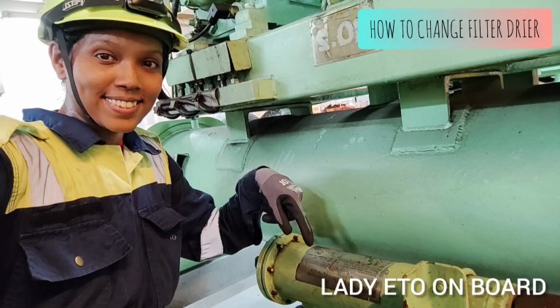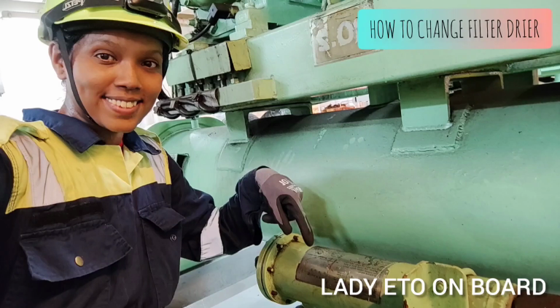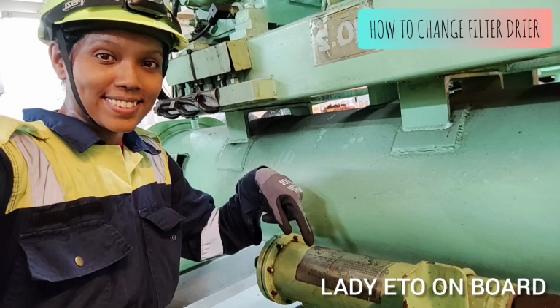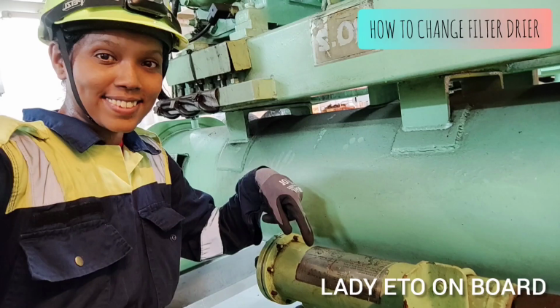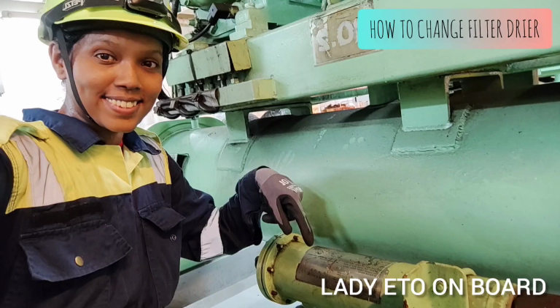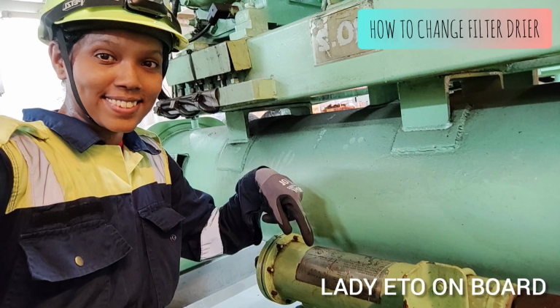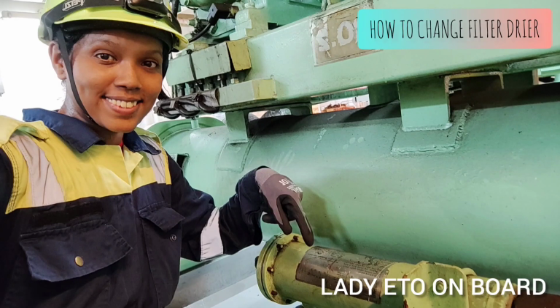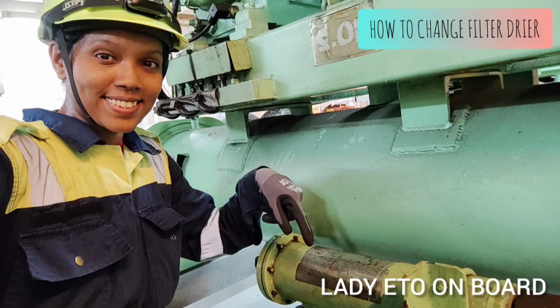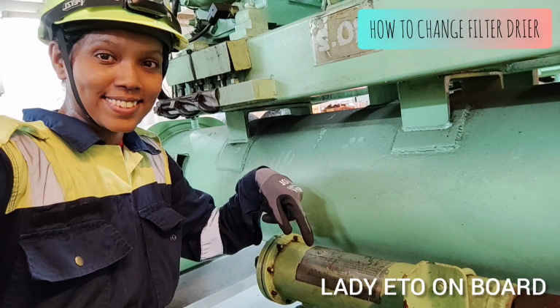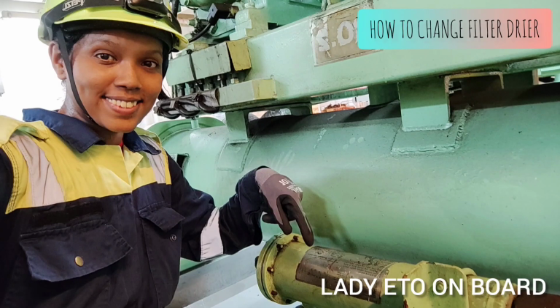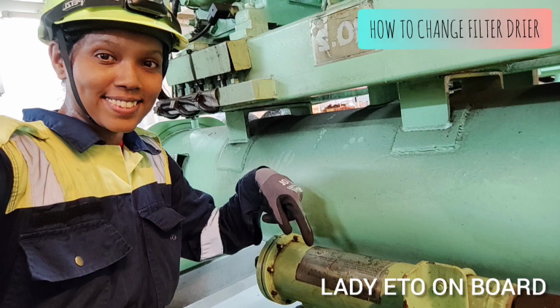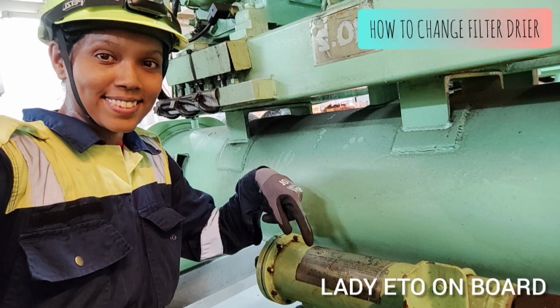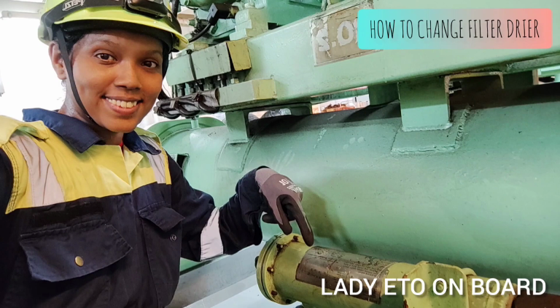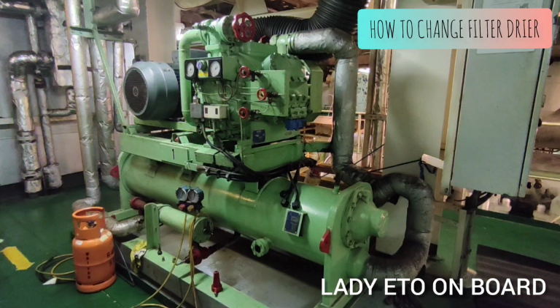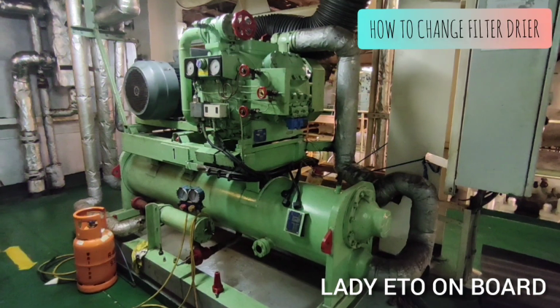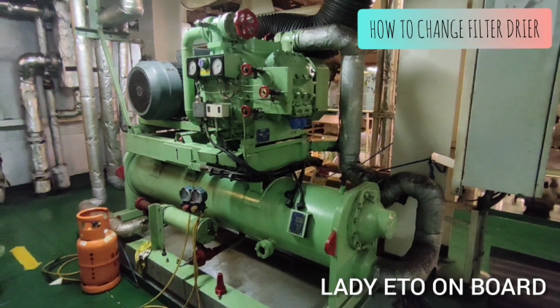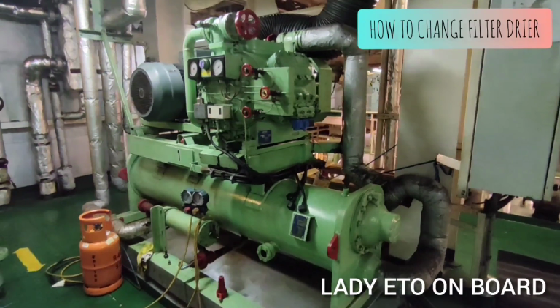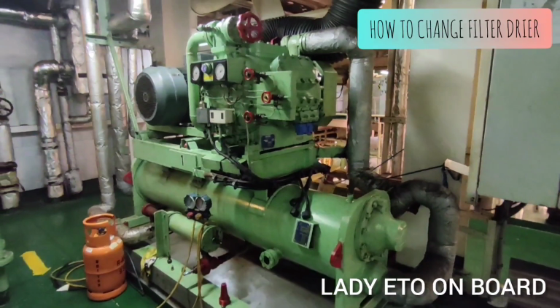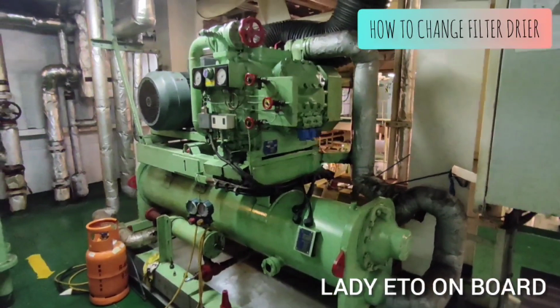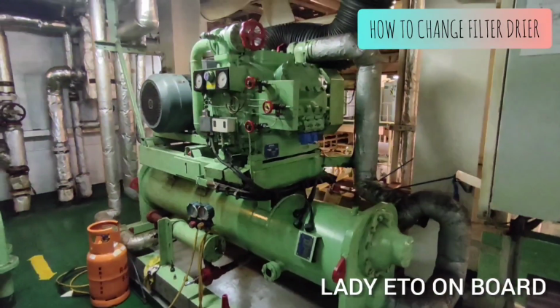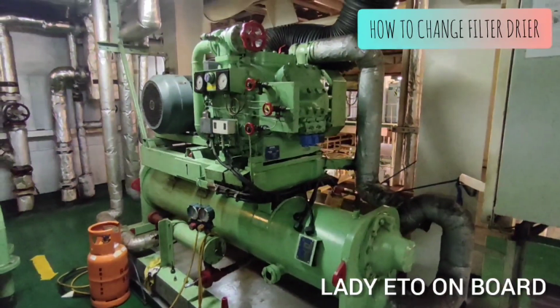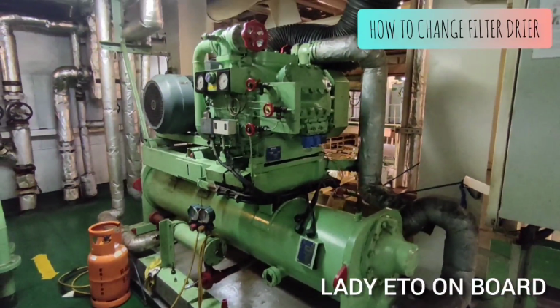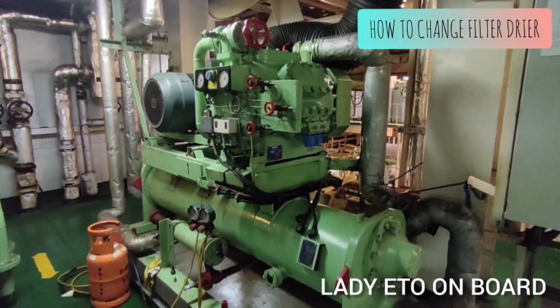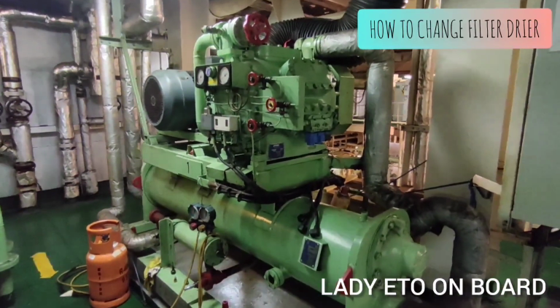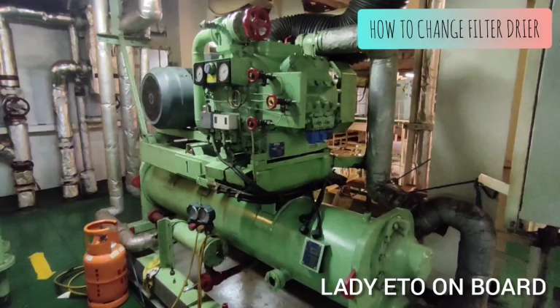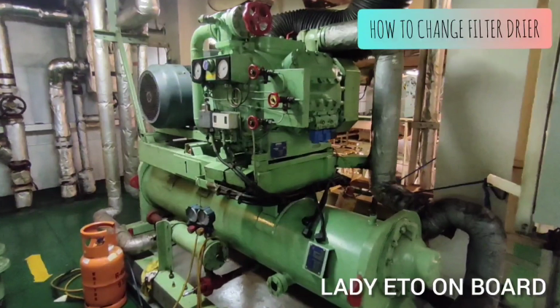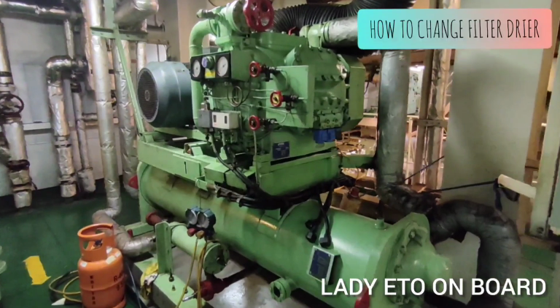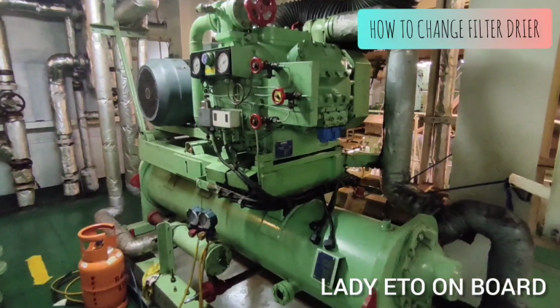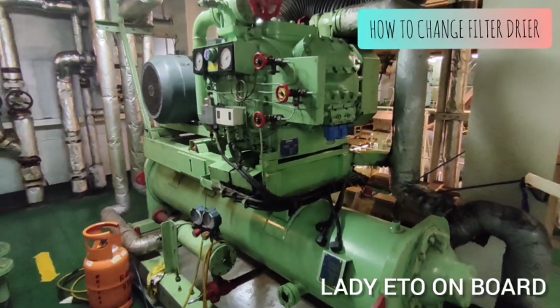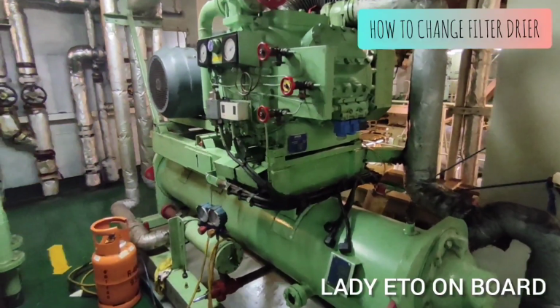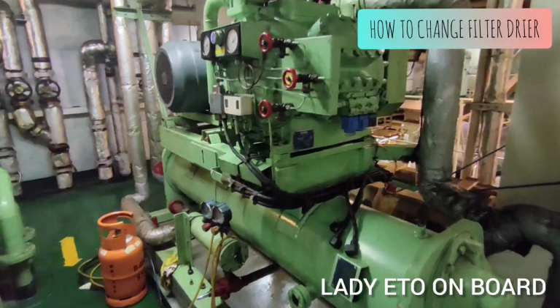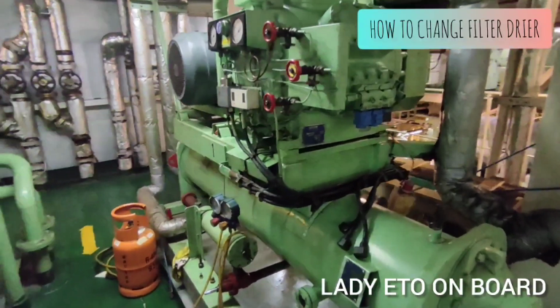Welcome to my channel, Lady Eto on Board. In today's video, I will show you how to change a filter dryer. This aircon is already stopped and the freon is collected in the condenser.